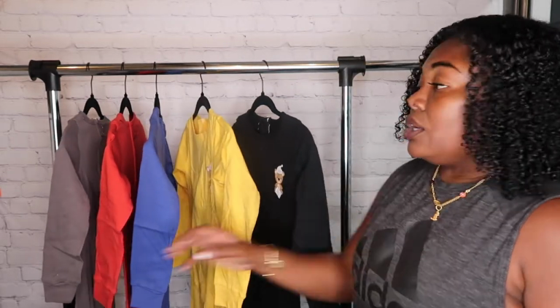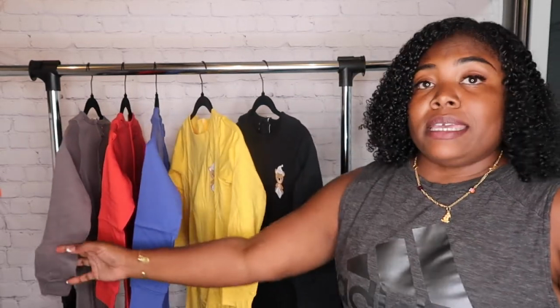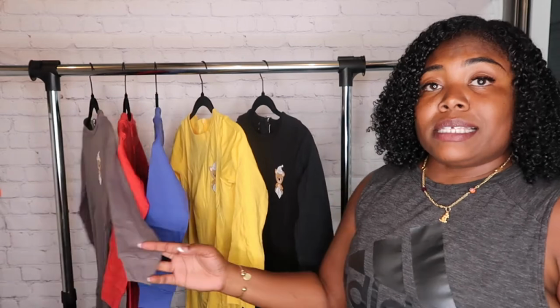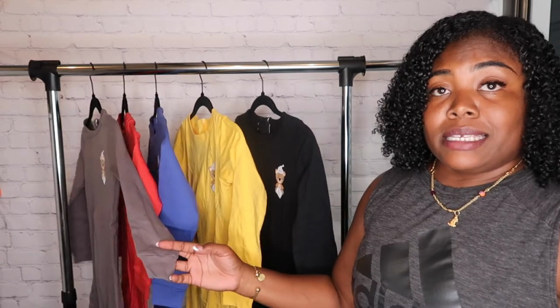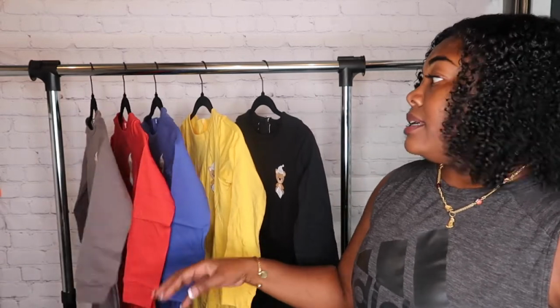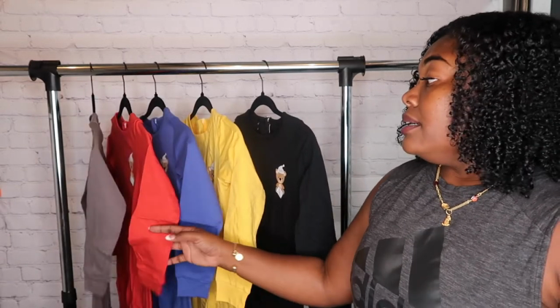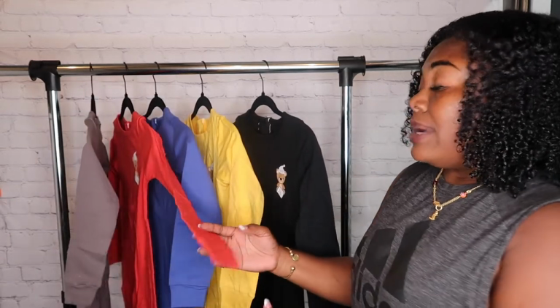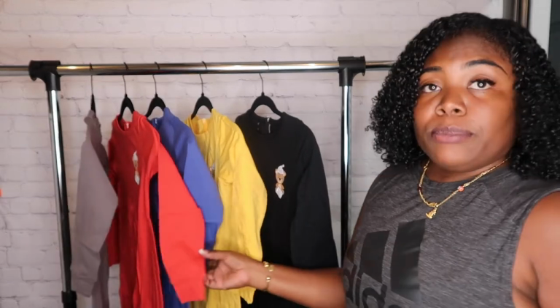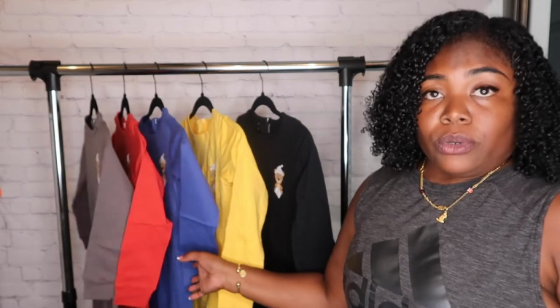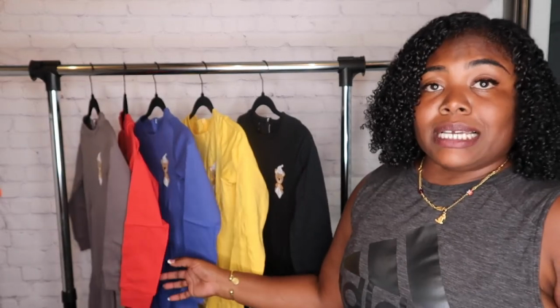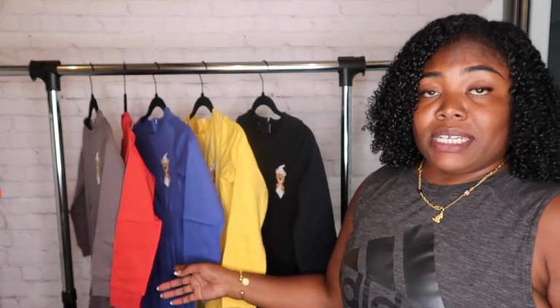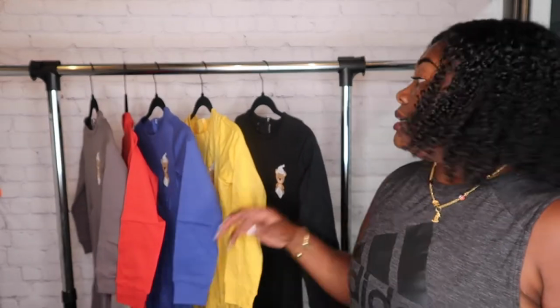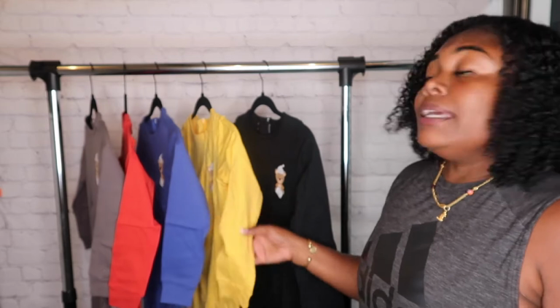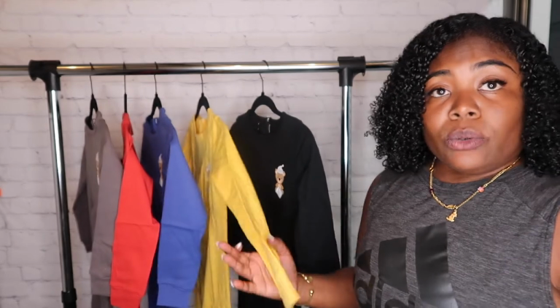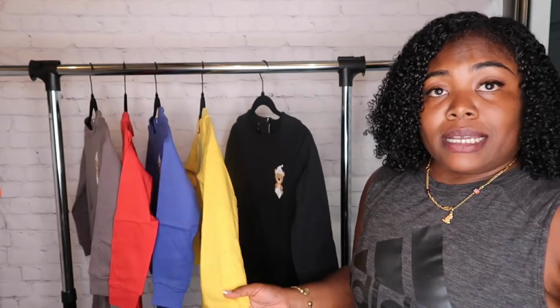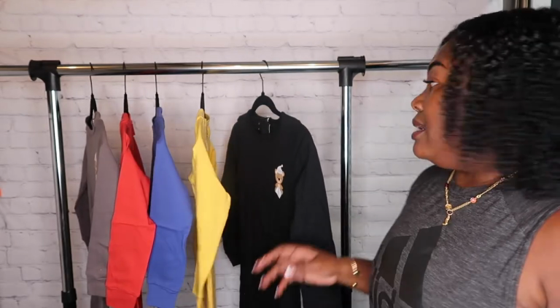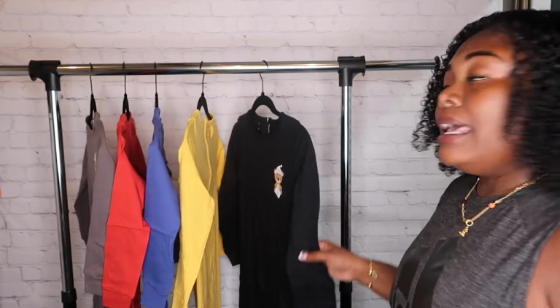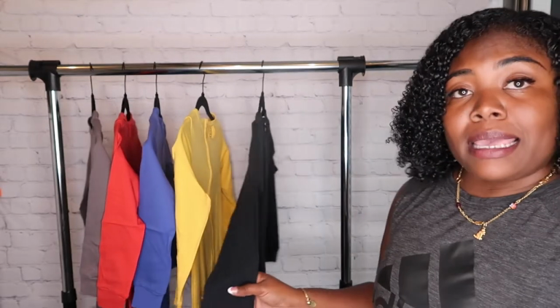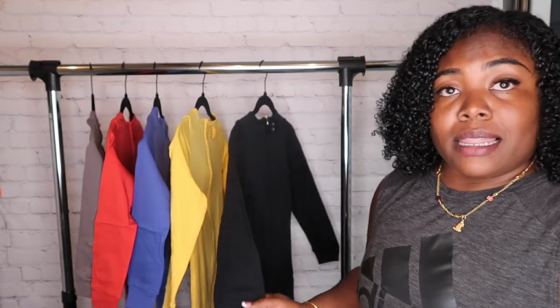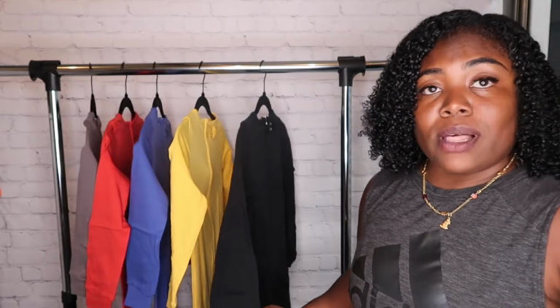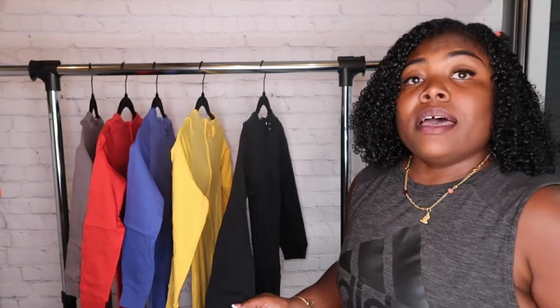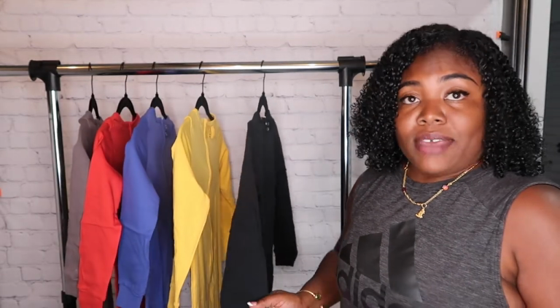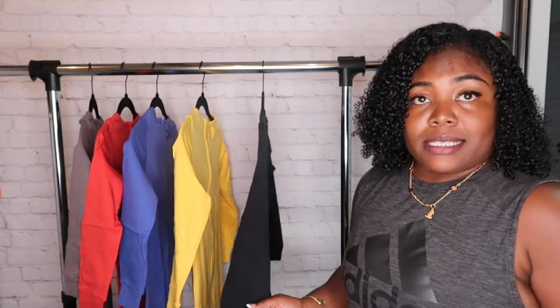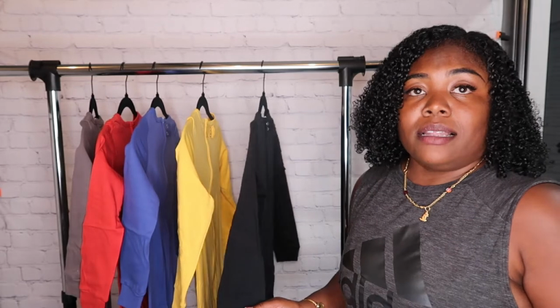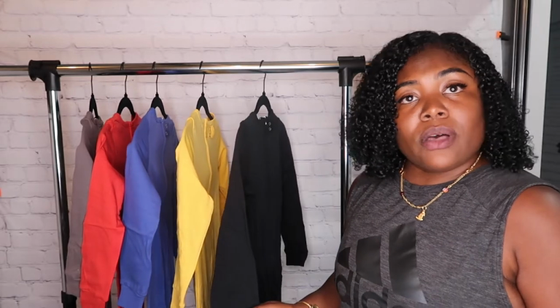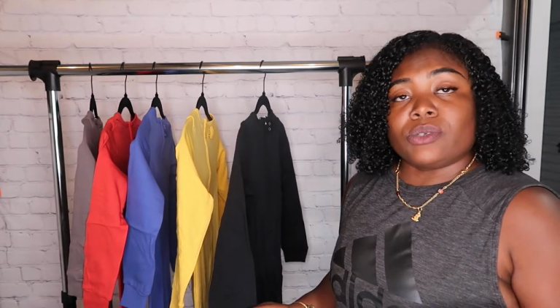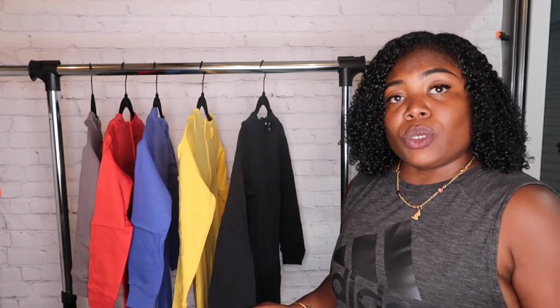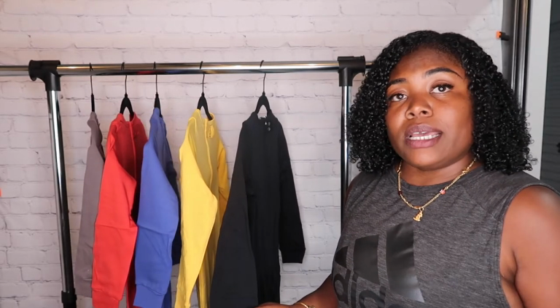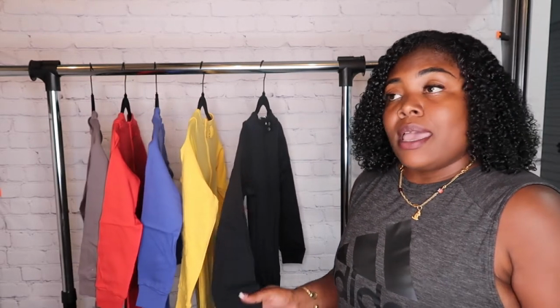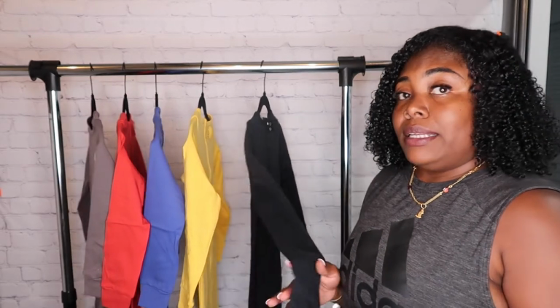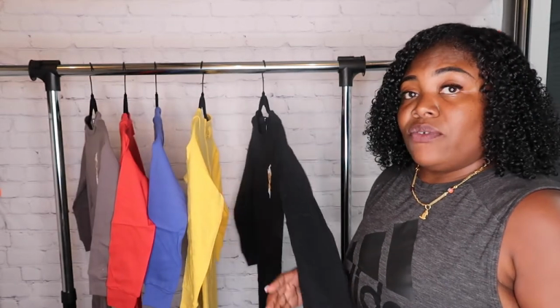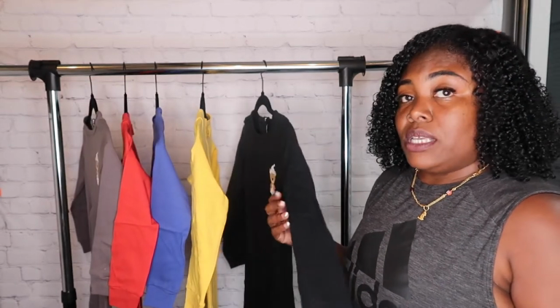We have five different colors. Gray is size 6, red and blue are size 7-8, yellow is 9-10, and black is 11-12. I've added a size 11-12 because Ramsey's older now and this one fits him.